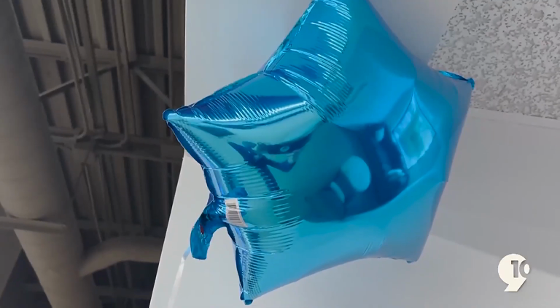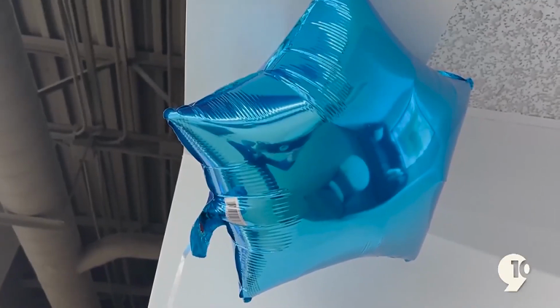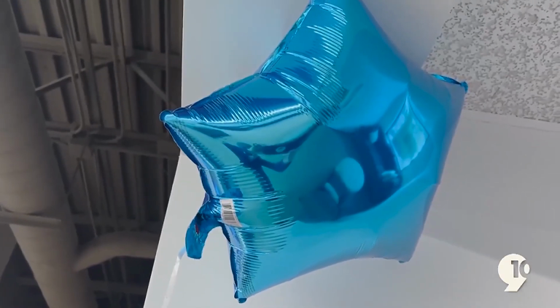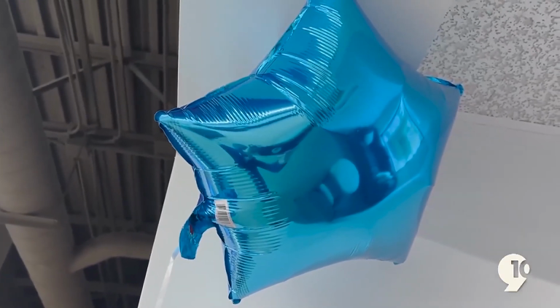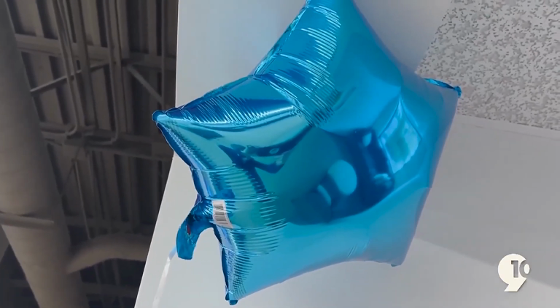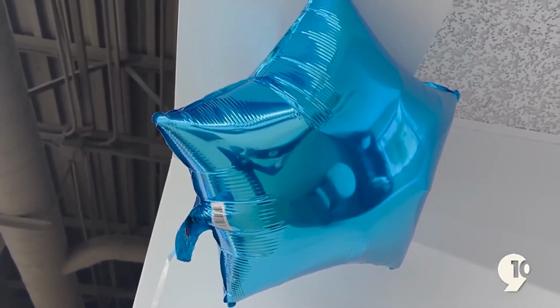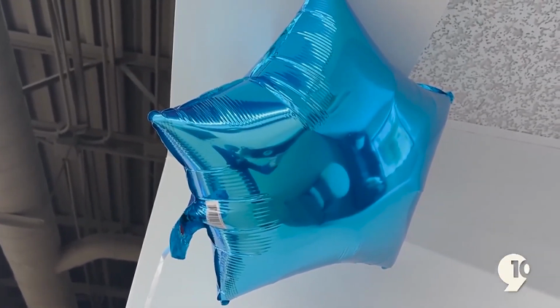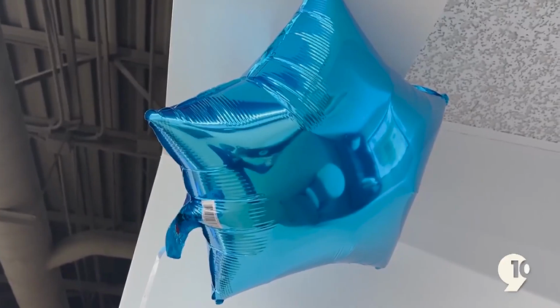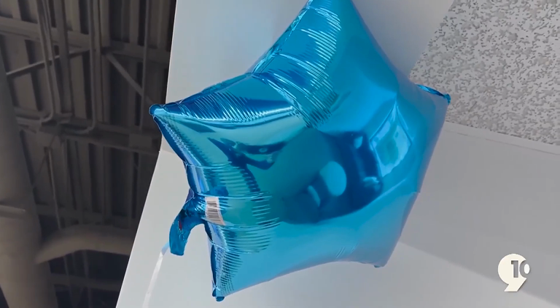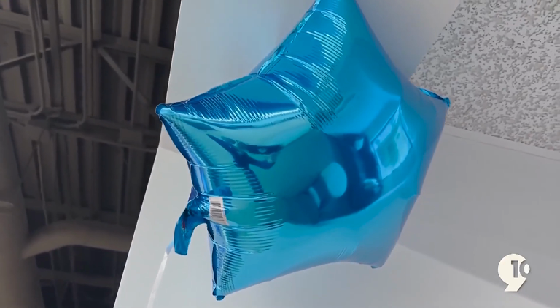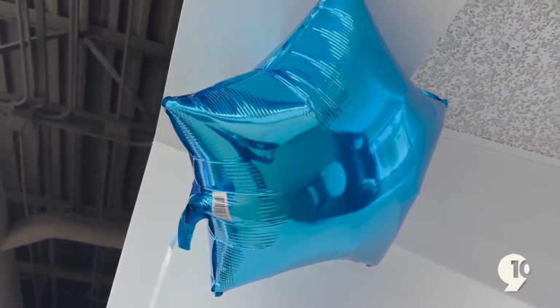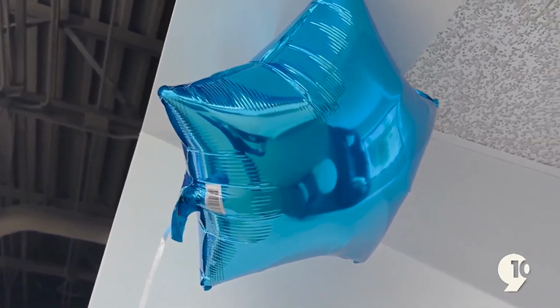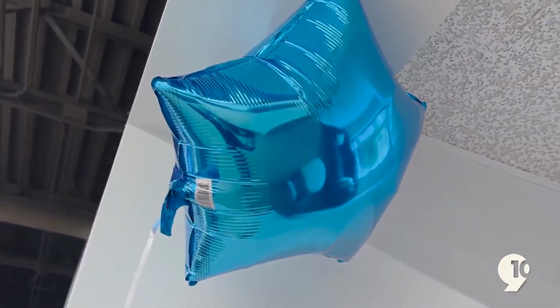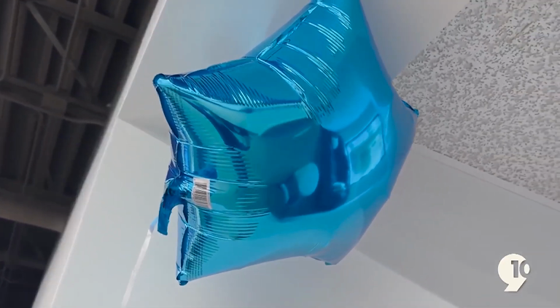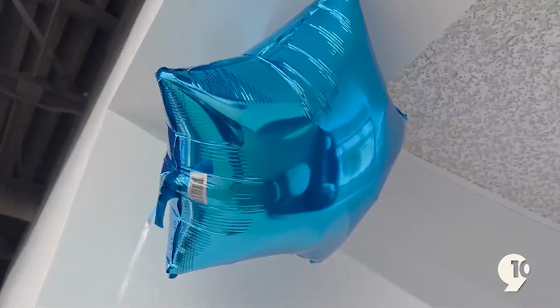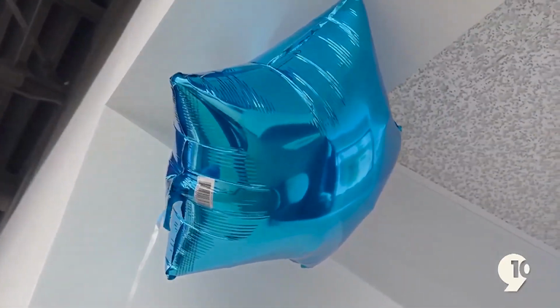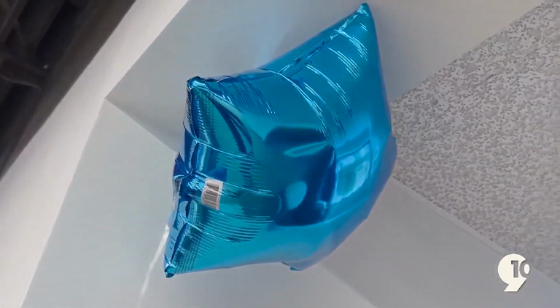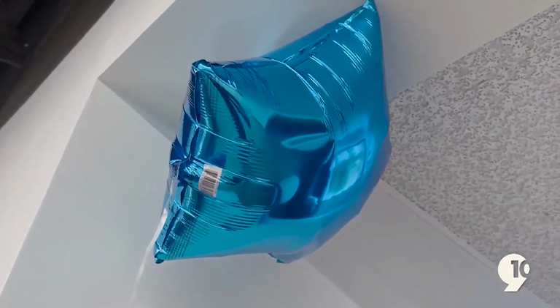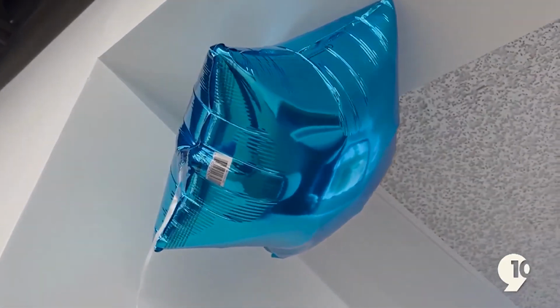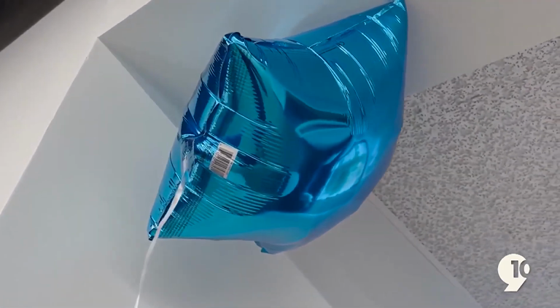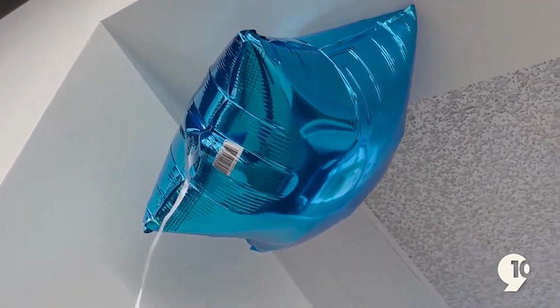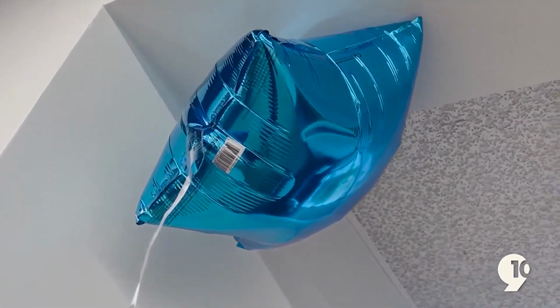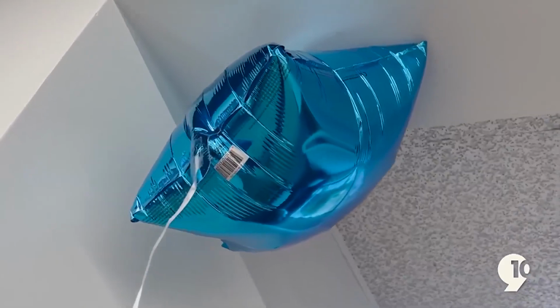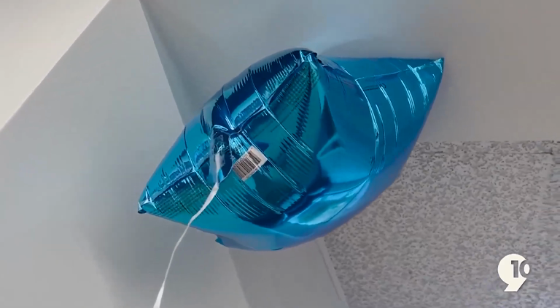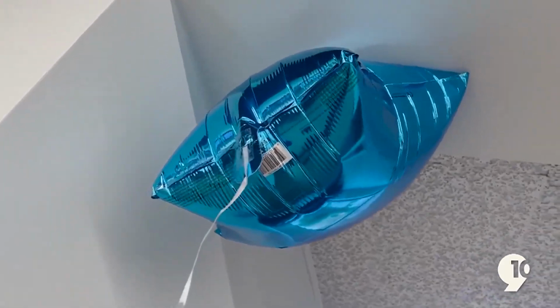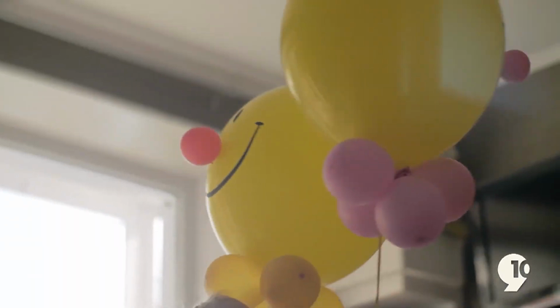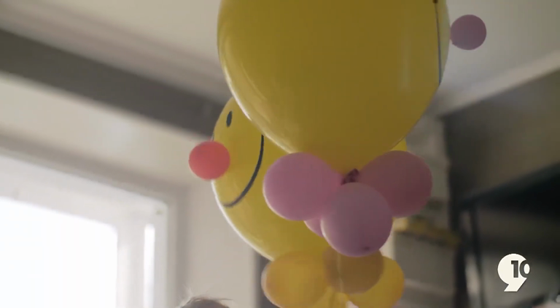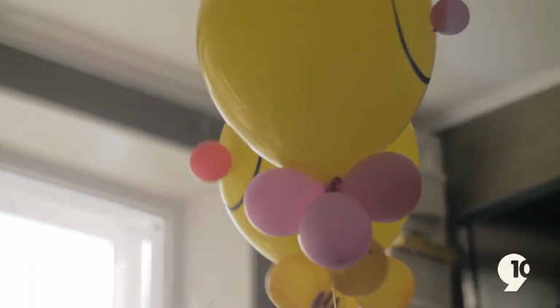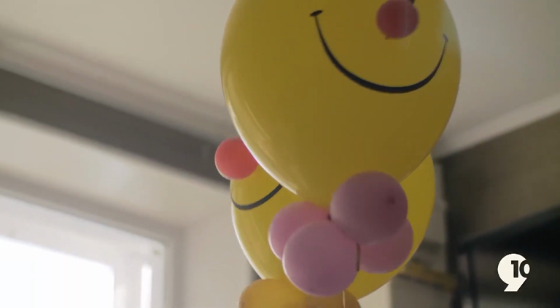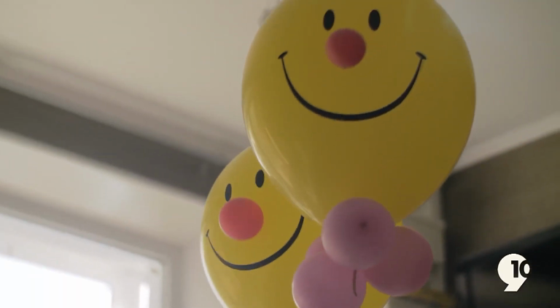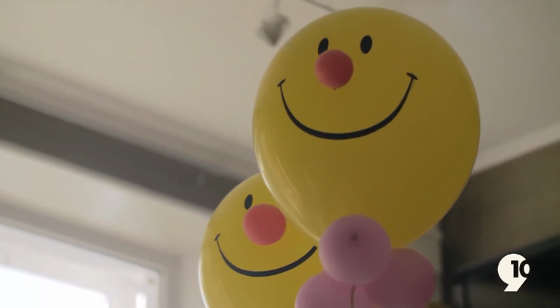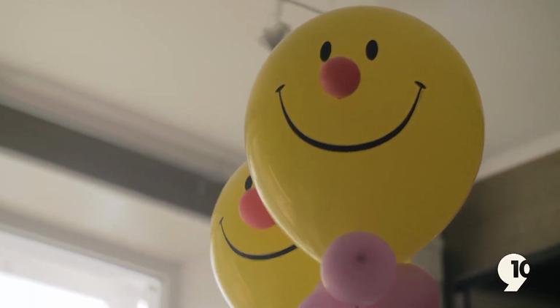Now, if we were allowed to then dry said balloon, it should once again float into the air. And a quick reminder for recreating this at home: please conduct this experiment indoors.